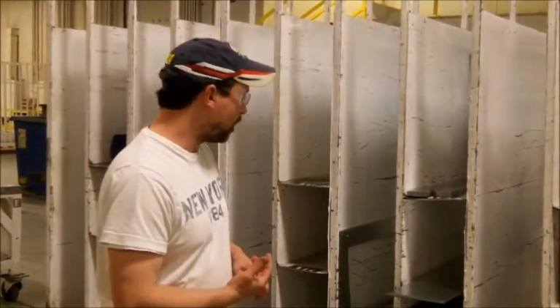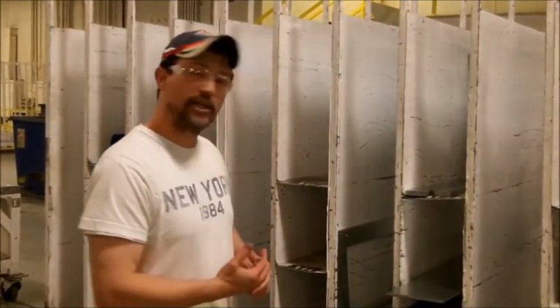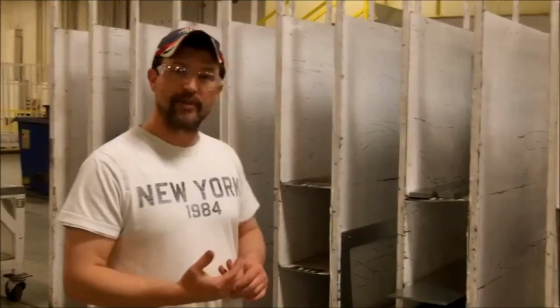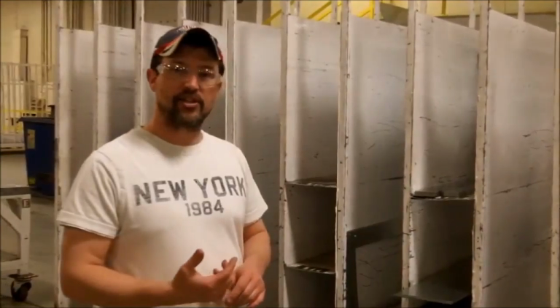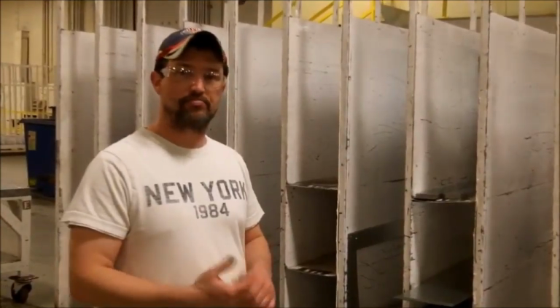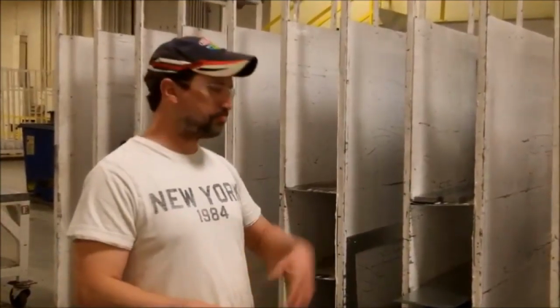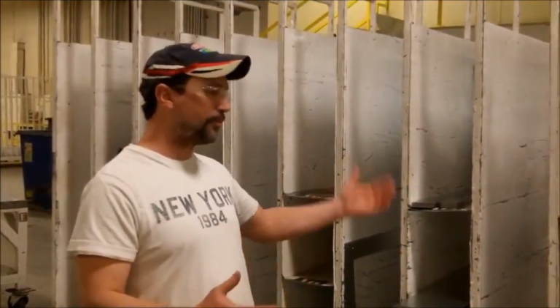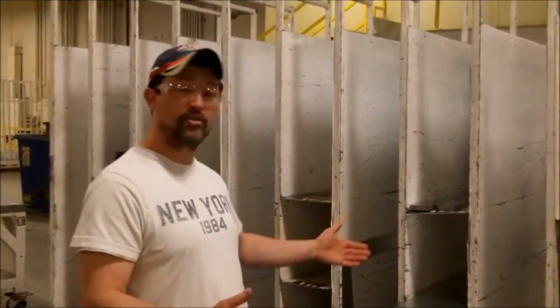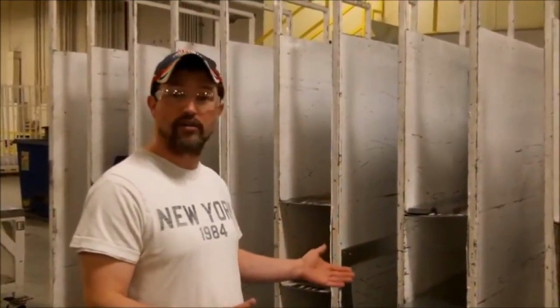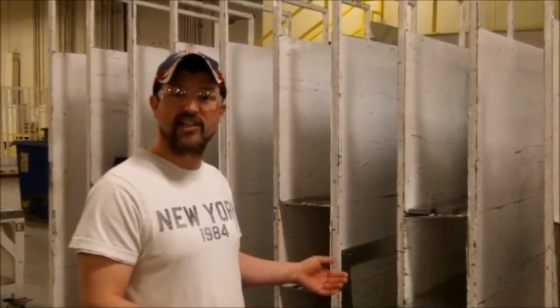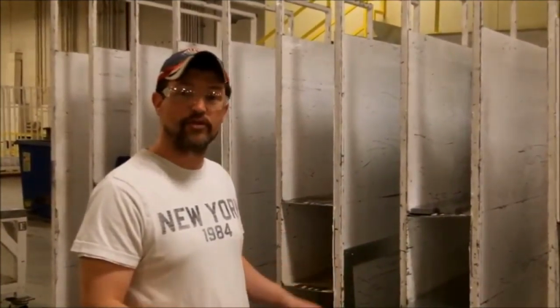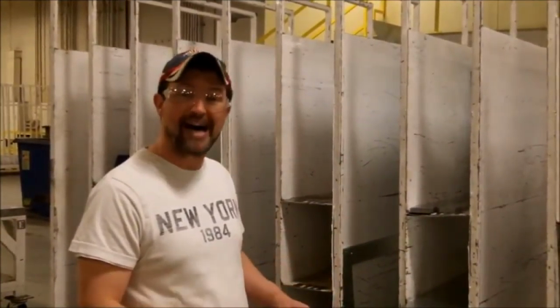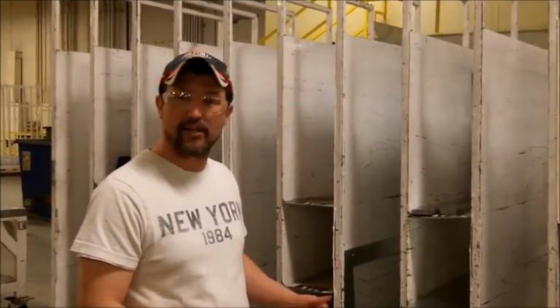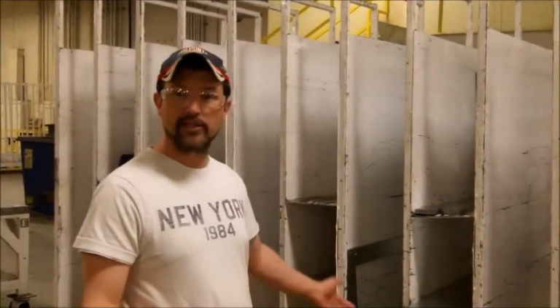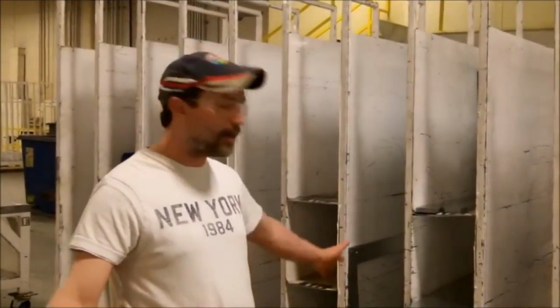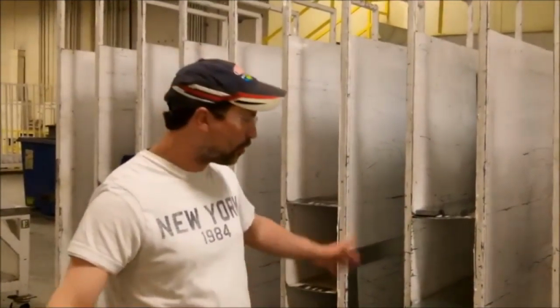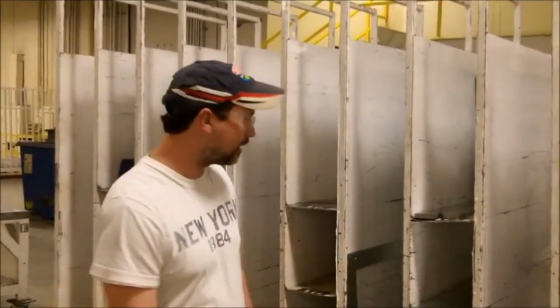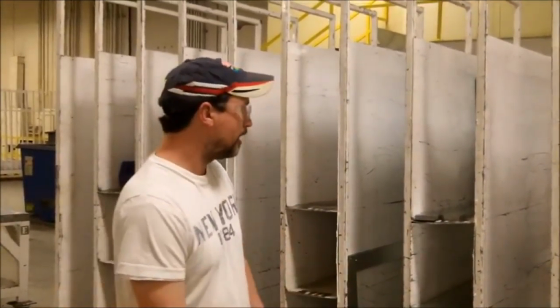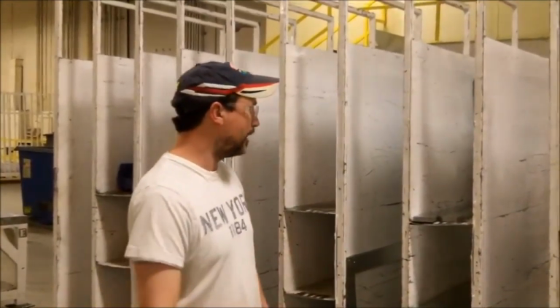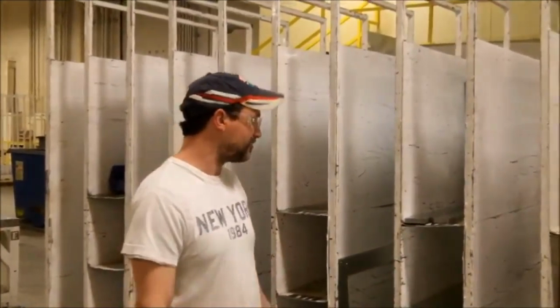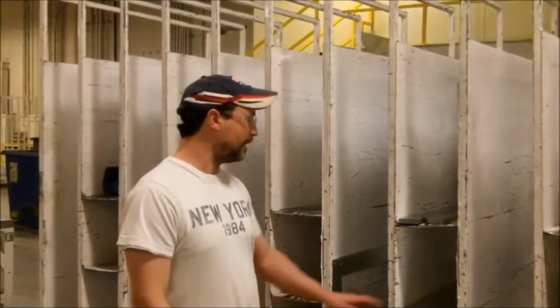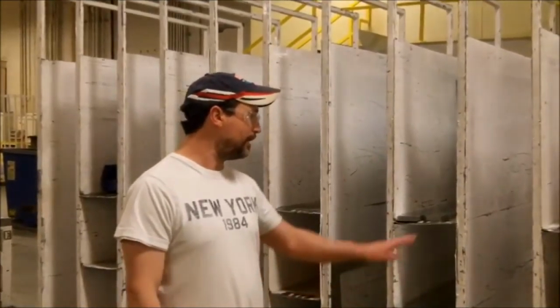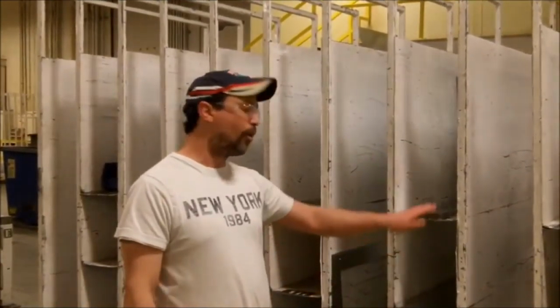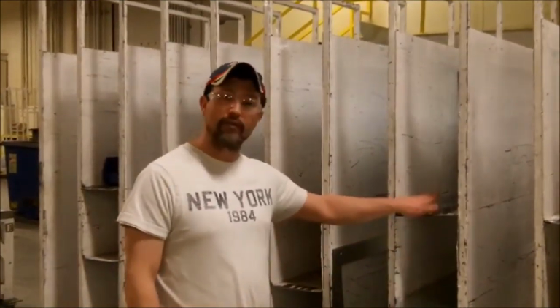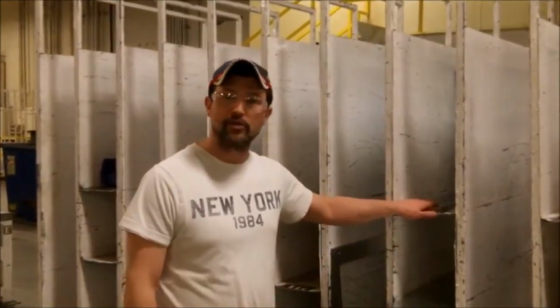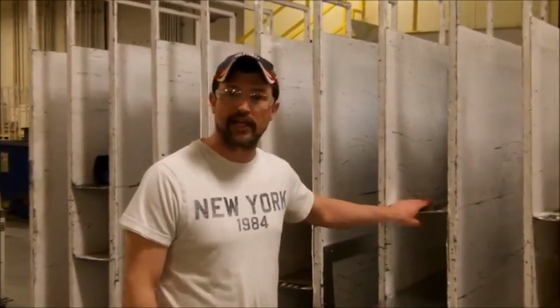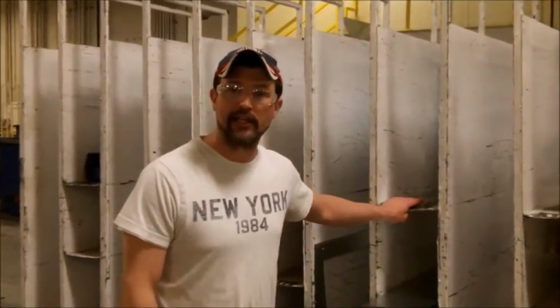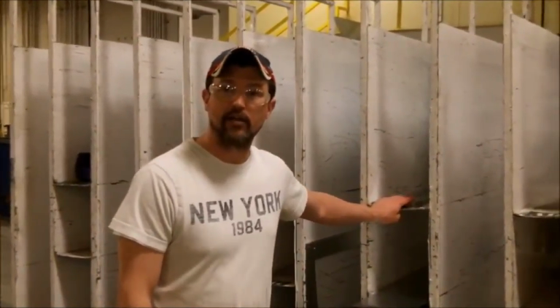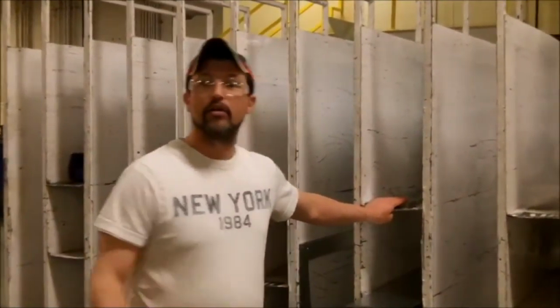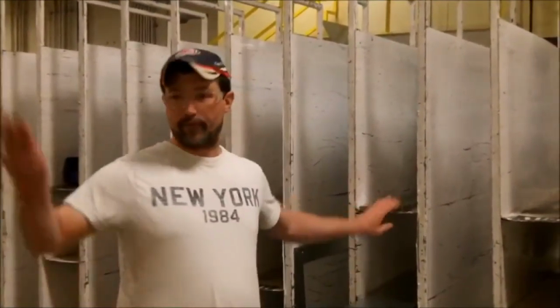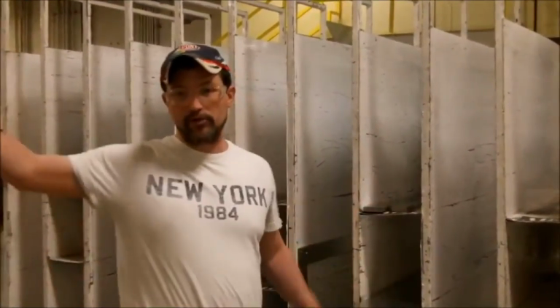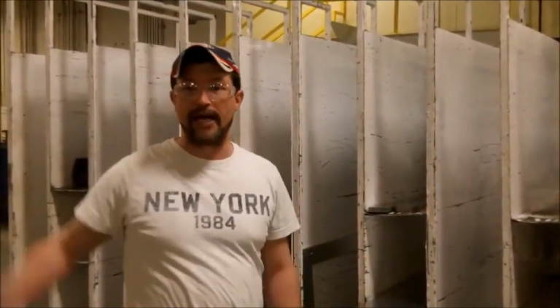All it is for me is just putting the parts in a different spot — it really is no extra work — but it's going to end up being more than a two-second lean for those guys.